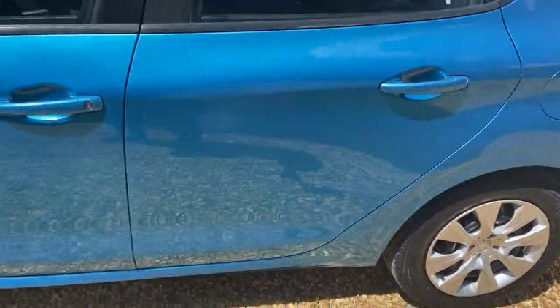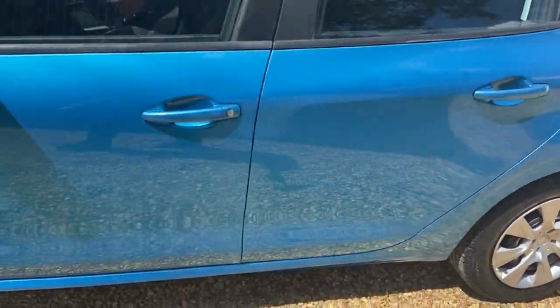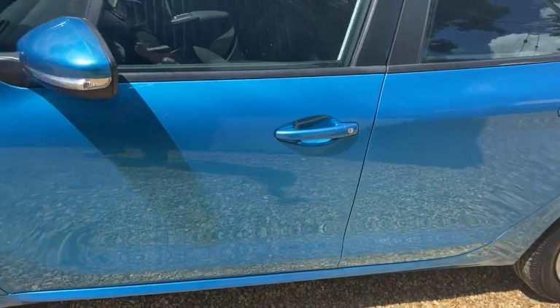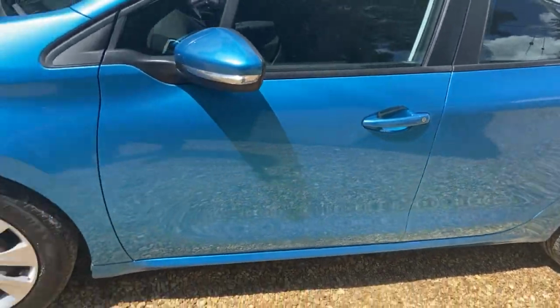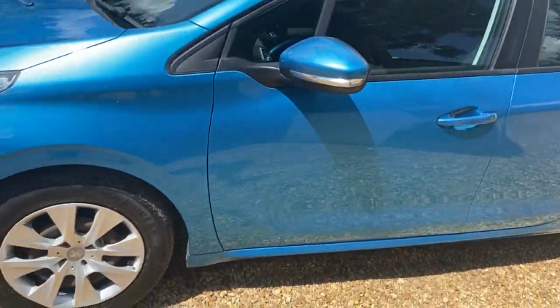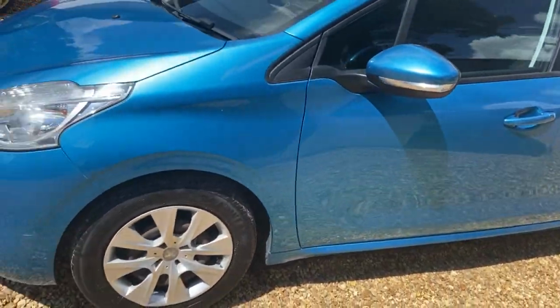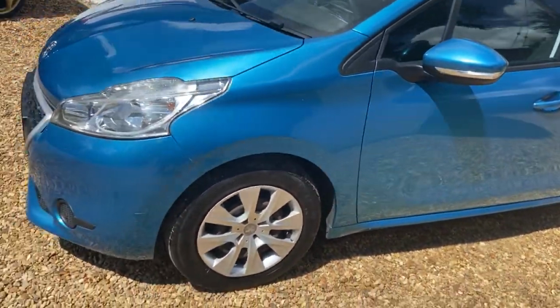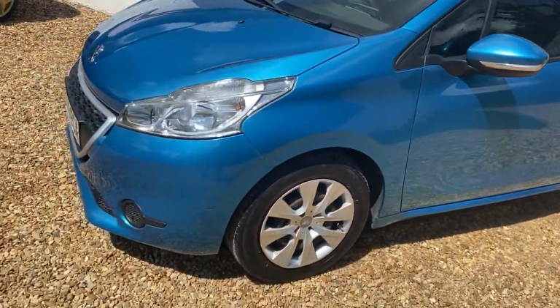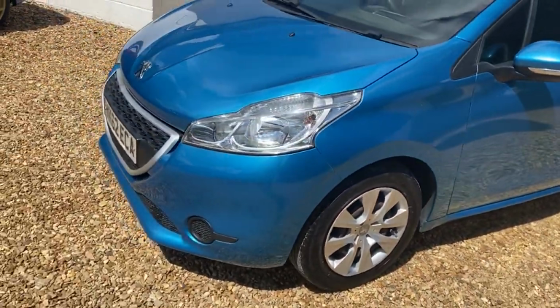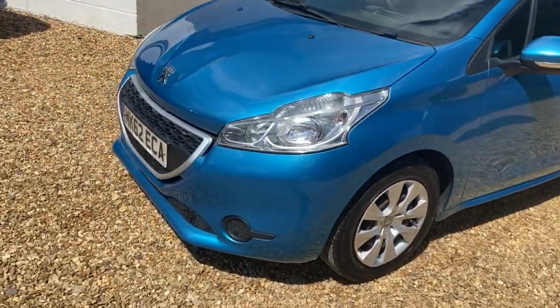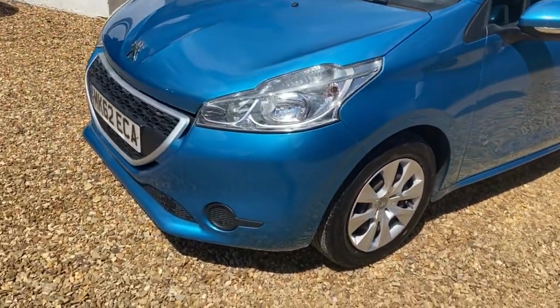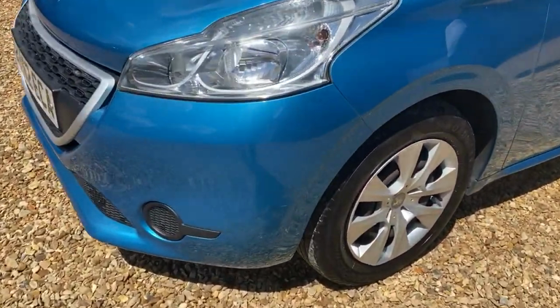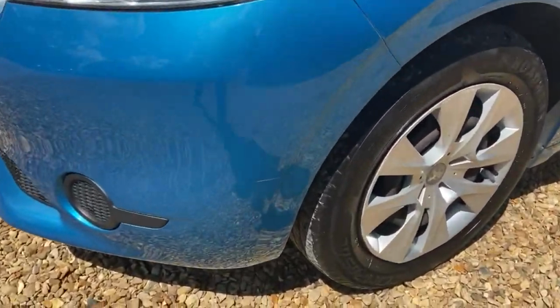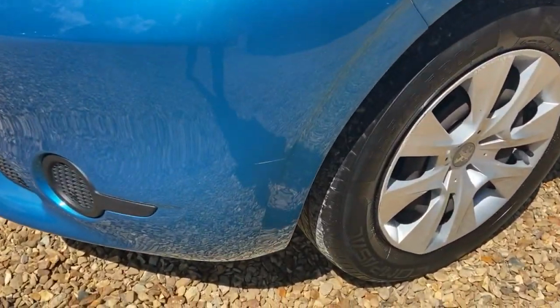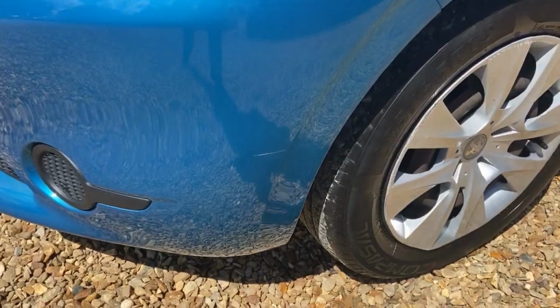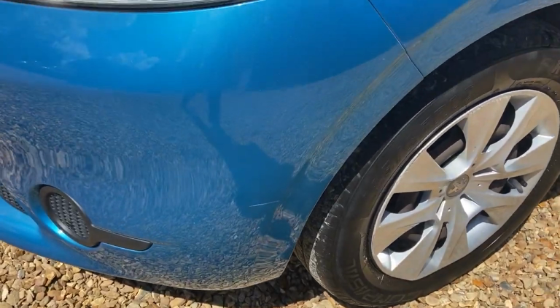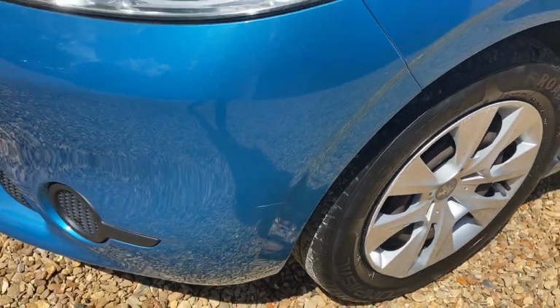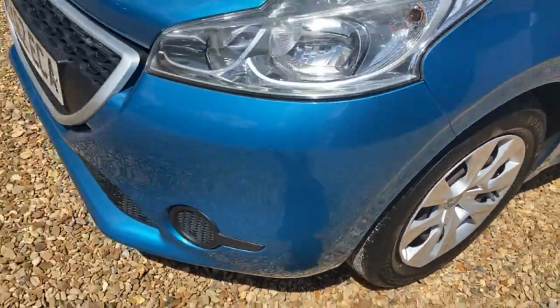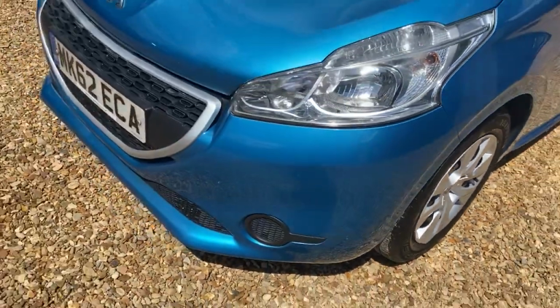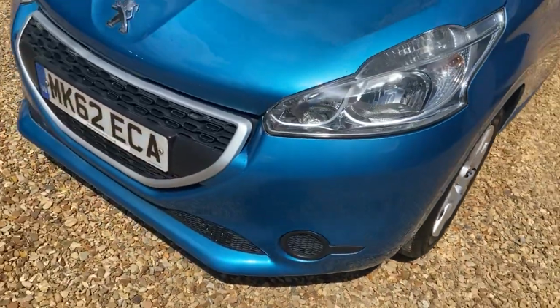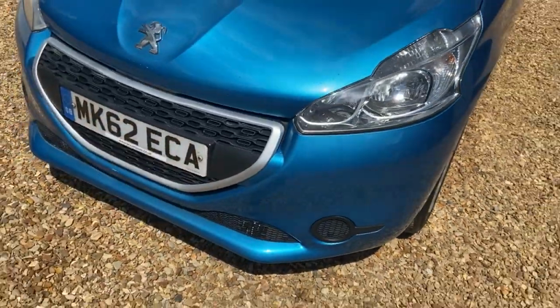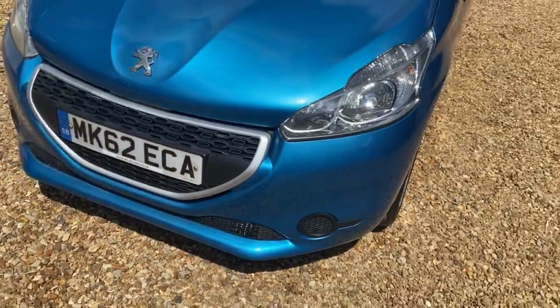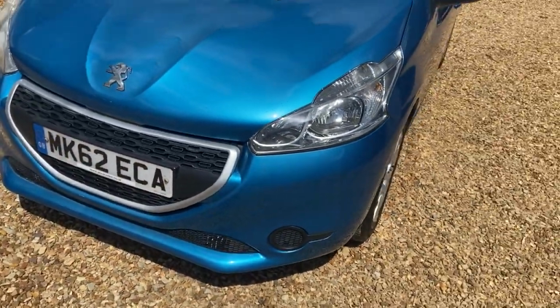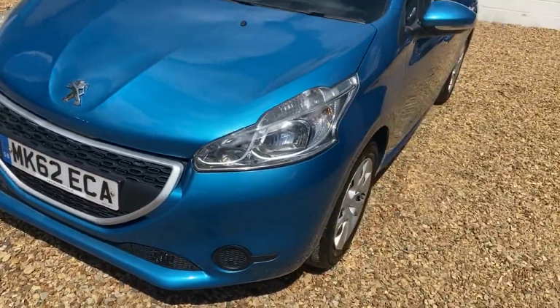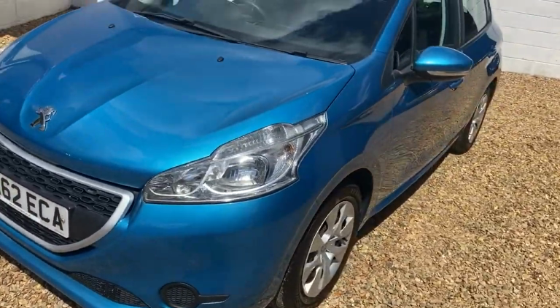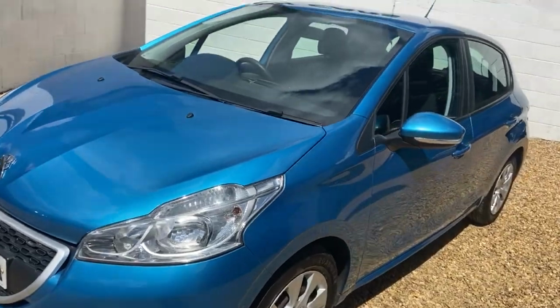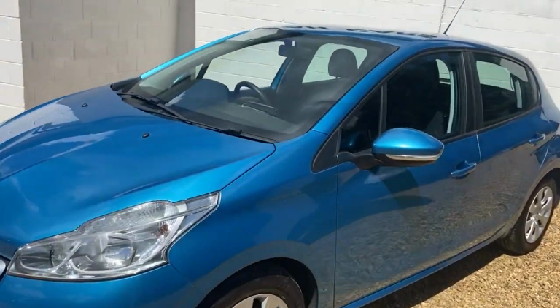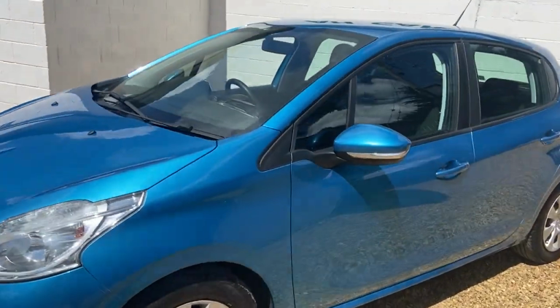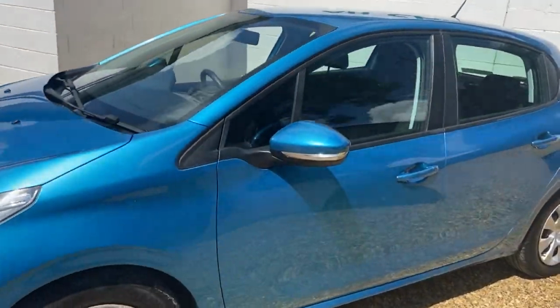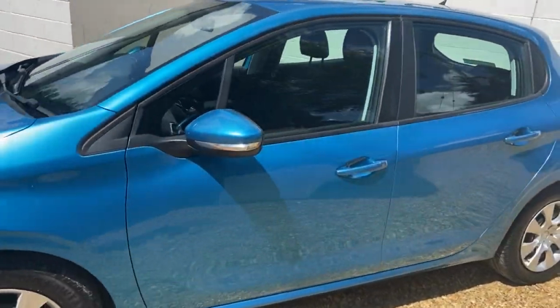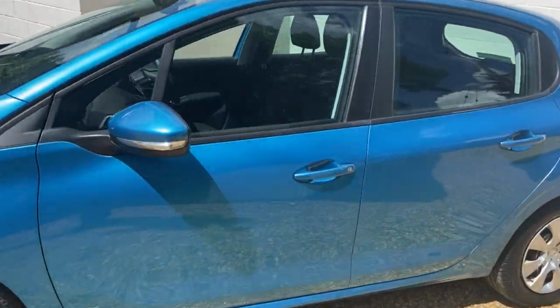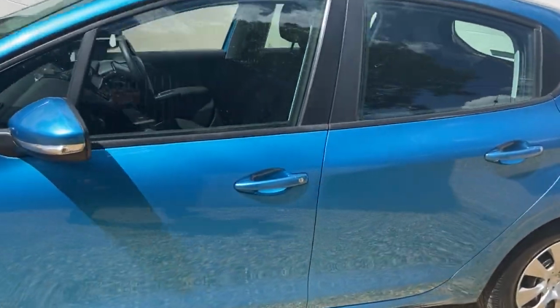No car park door scratches or bad parks. There is a little scratch on the front bumper but it is a little one - you can barely see it, but it is there. It has got things like central locking, air conditioning, and two keys - I'll show you in a moment.